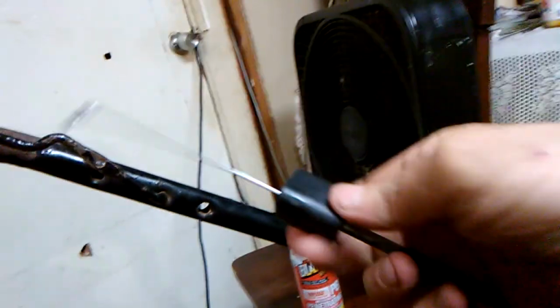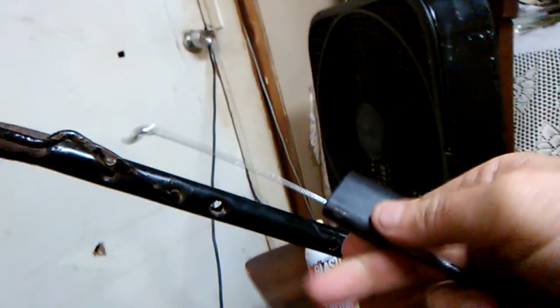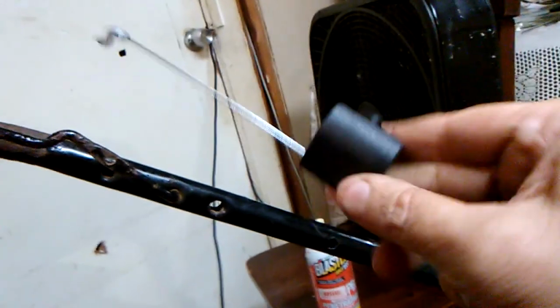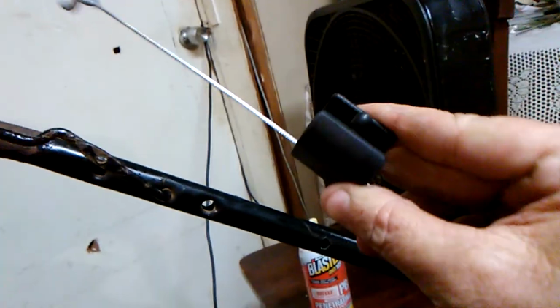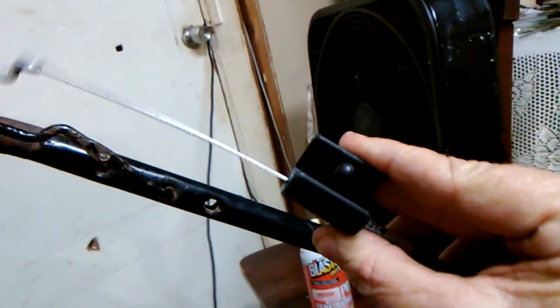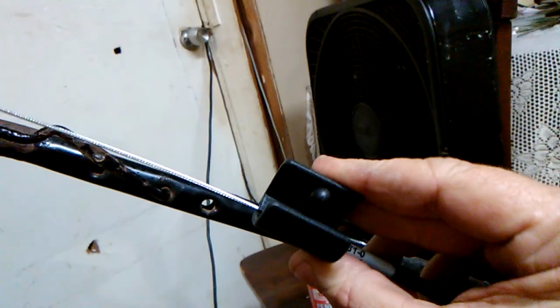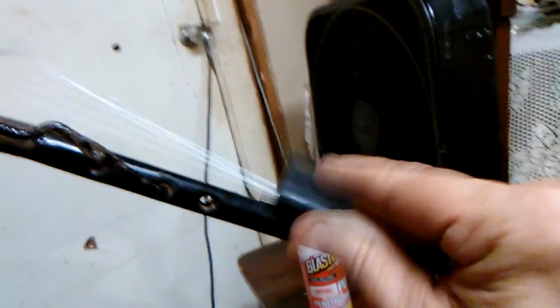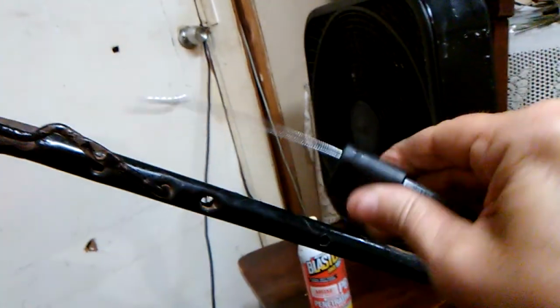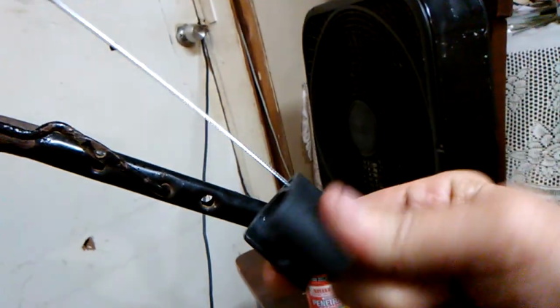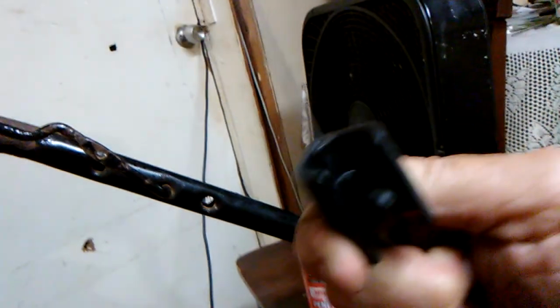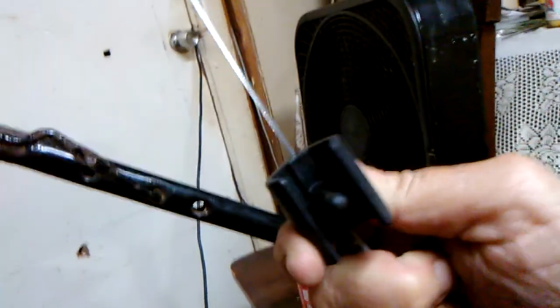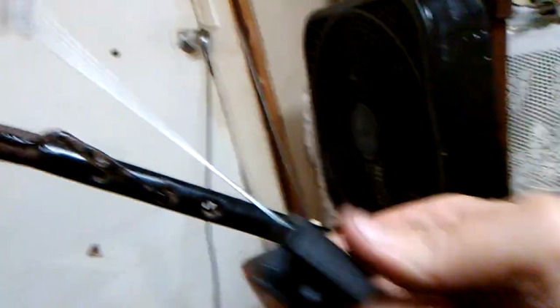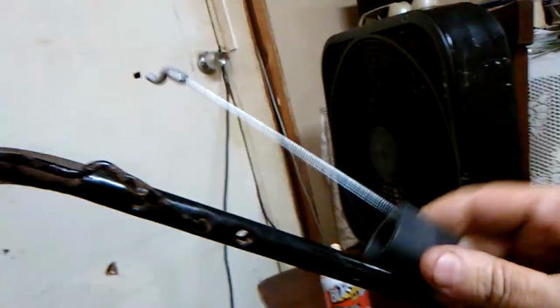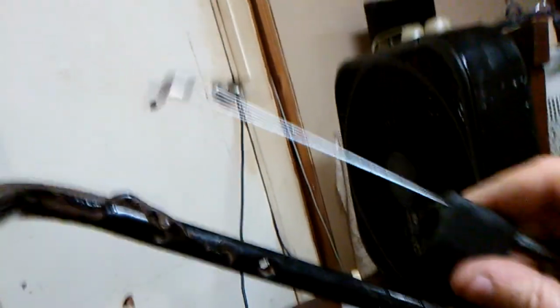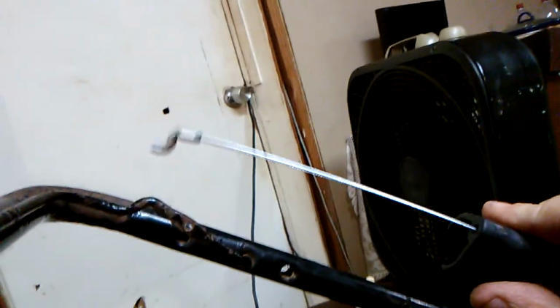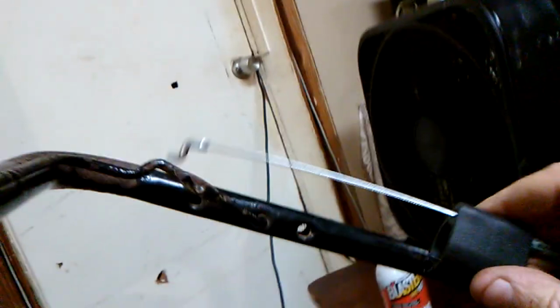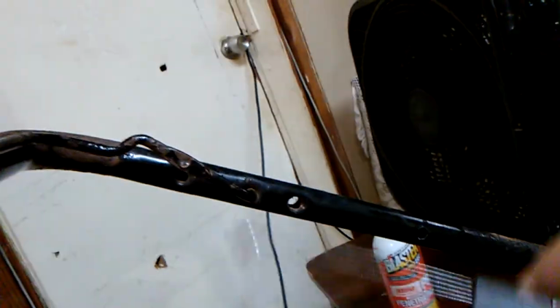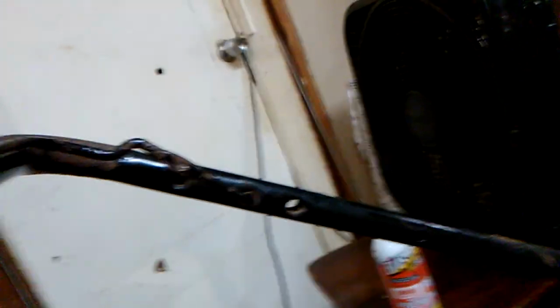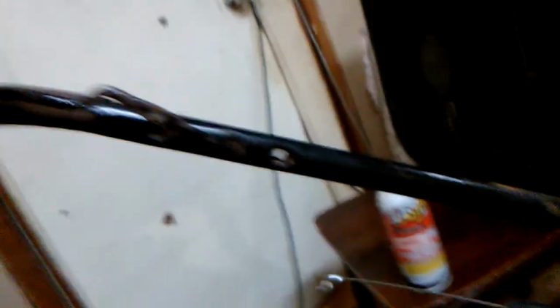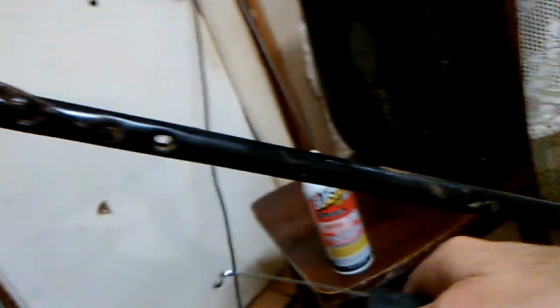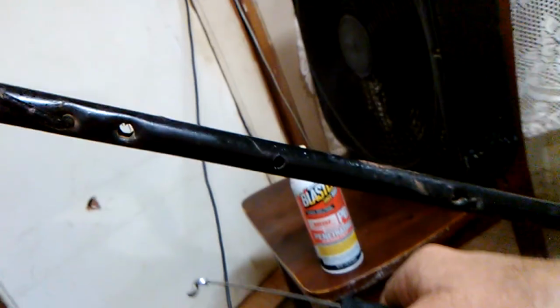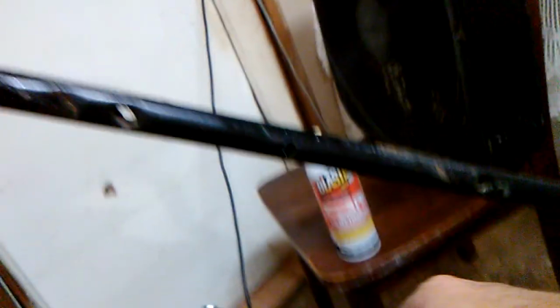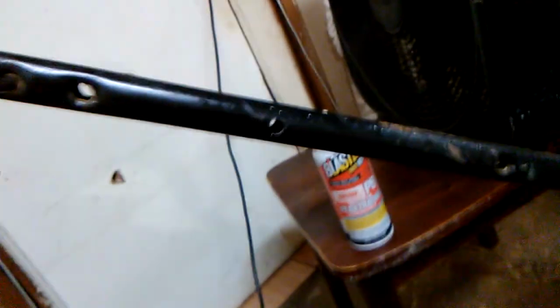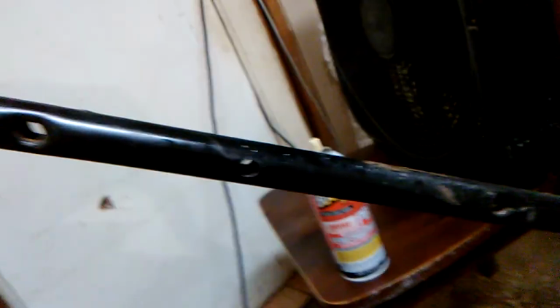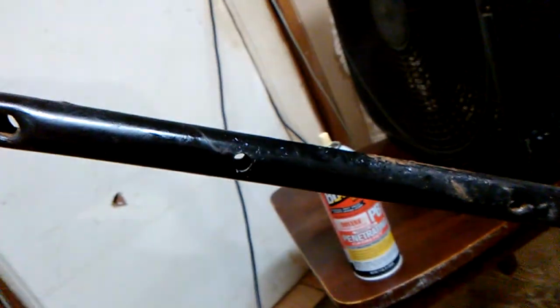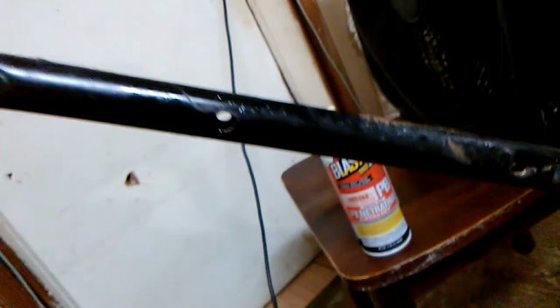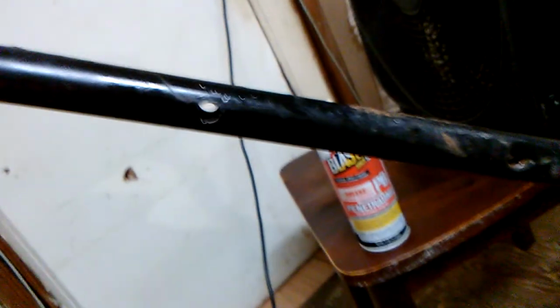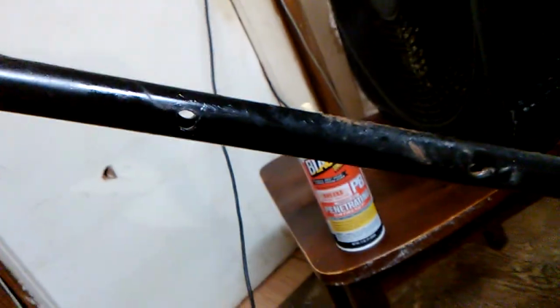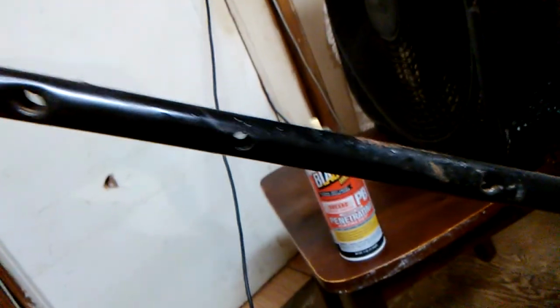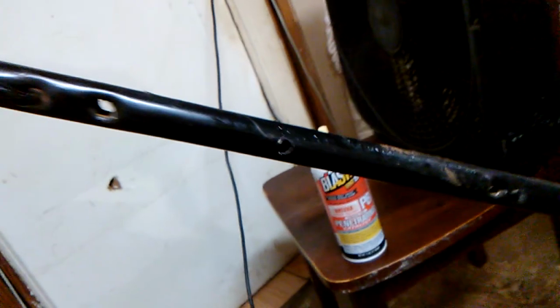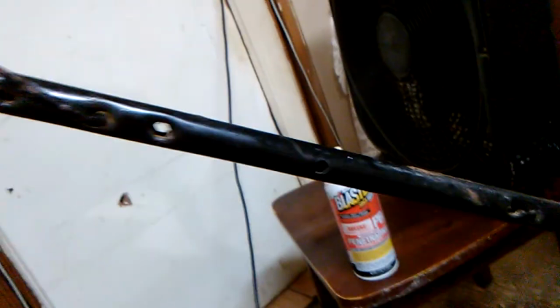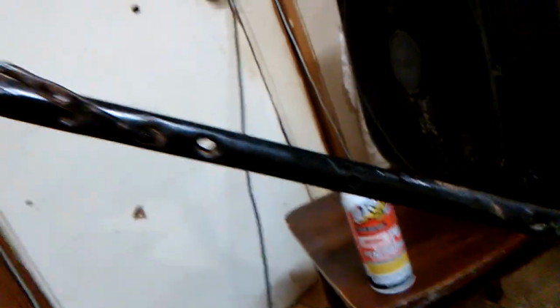How many of y'all ever had this issue? Break cable, kill cable, and the lawnmower shop didn't have the right one. Well, gotta relocate the hole.